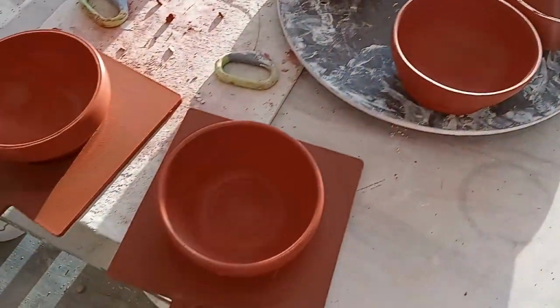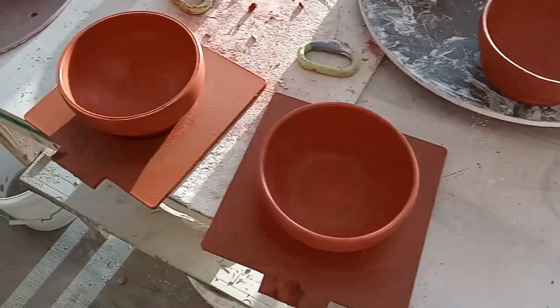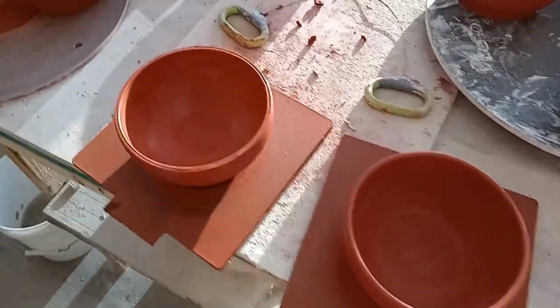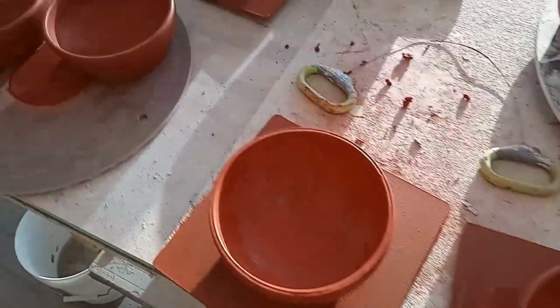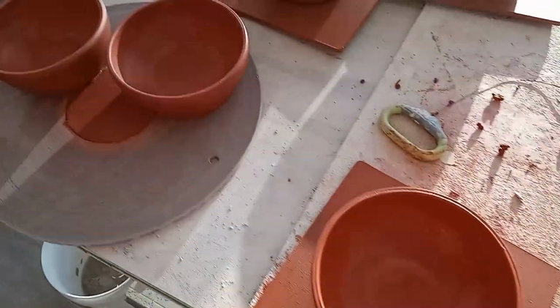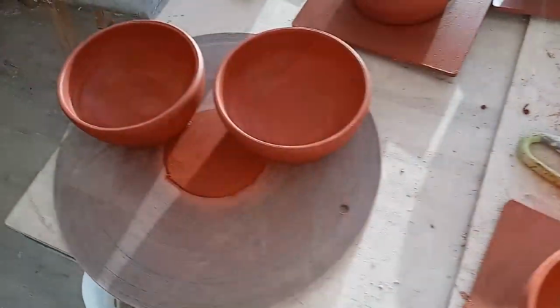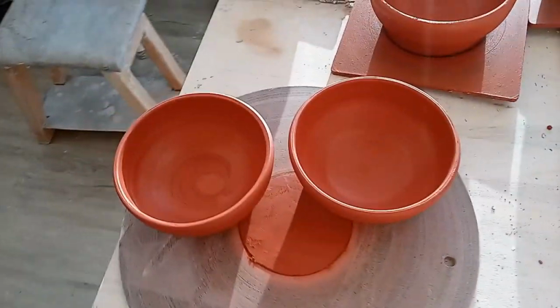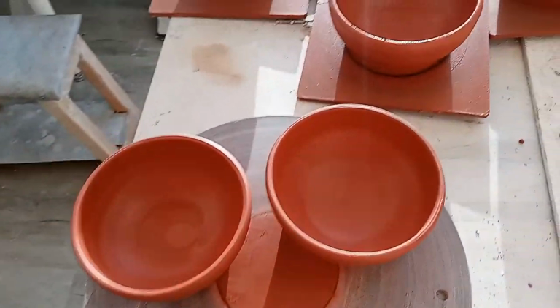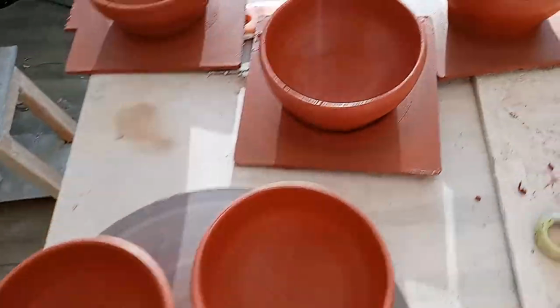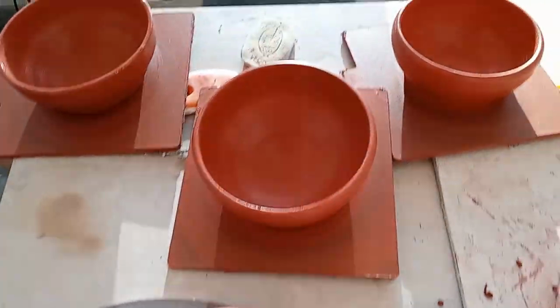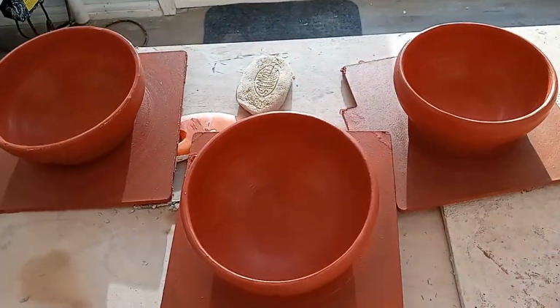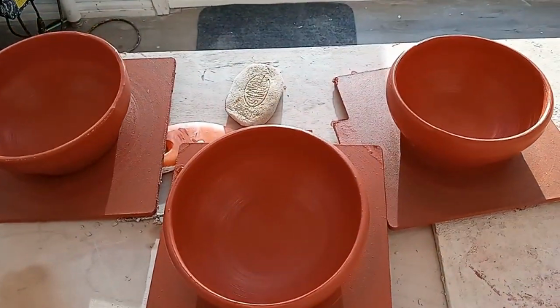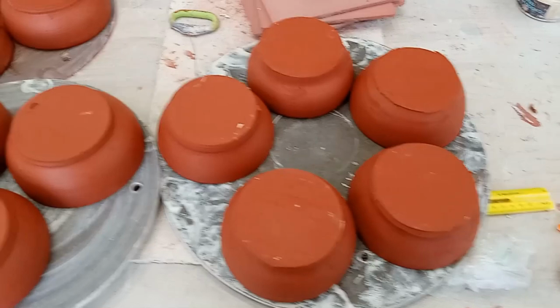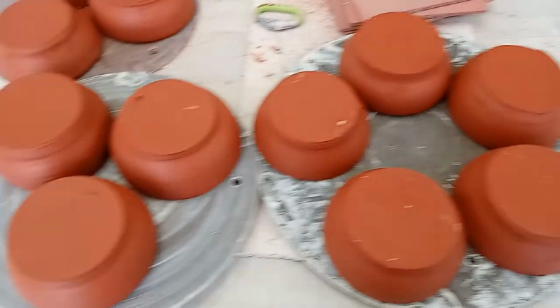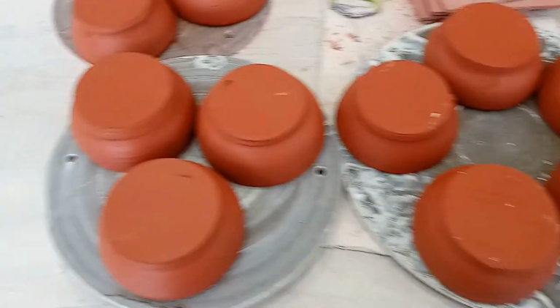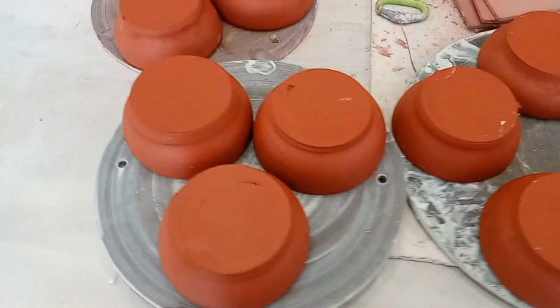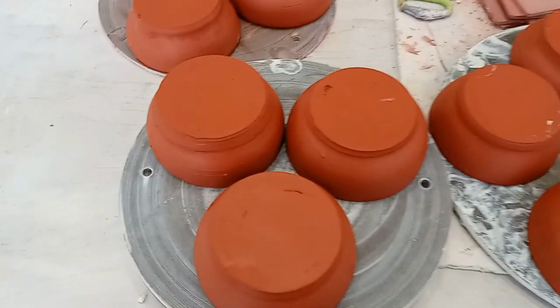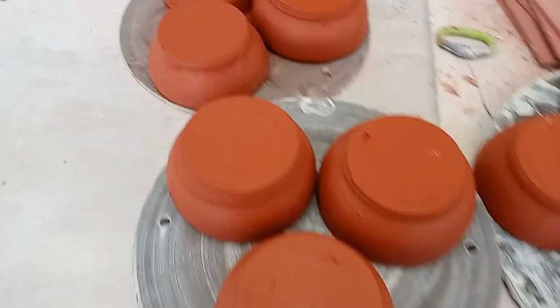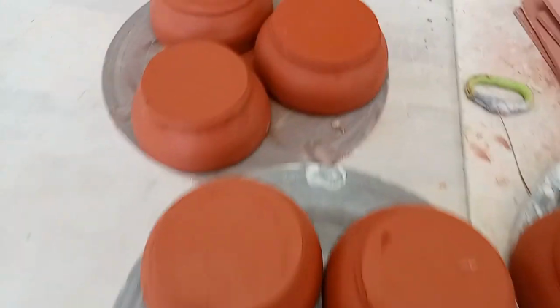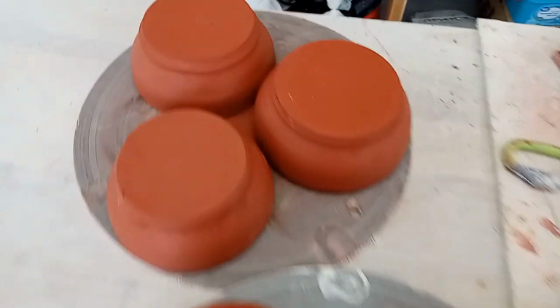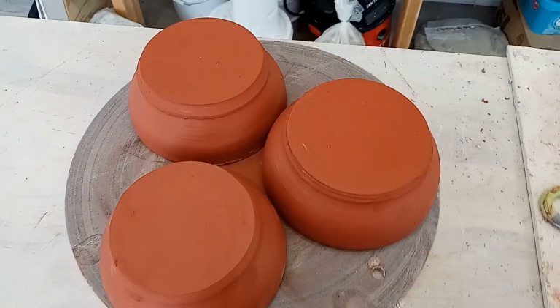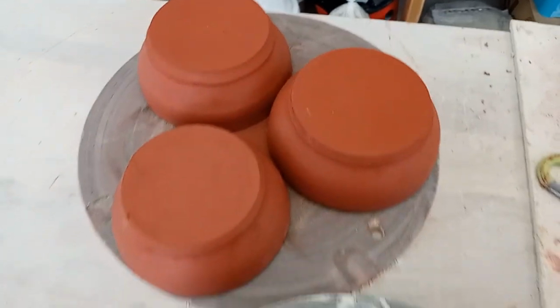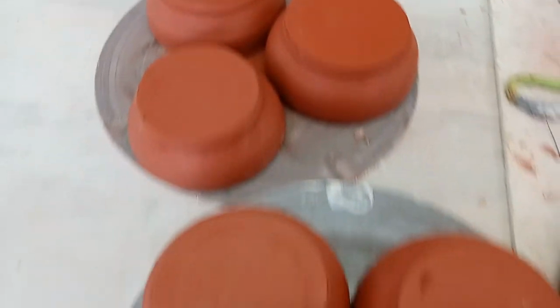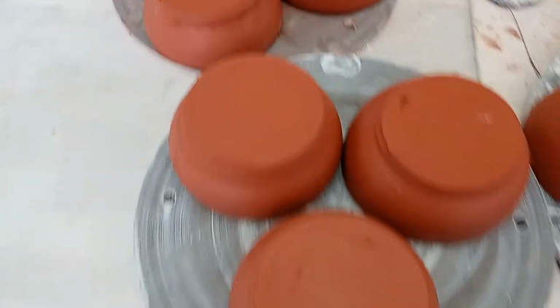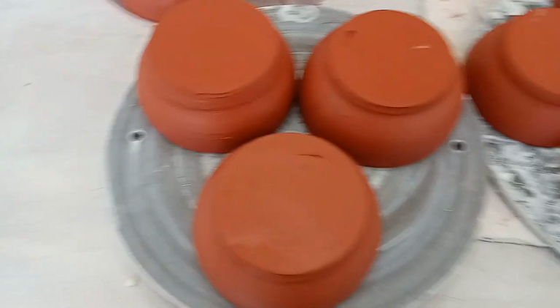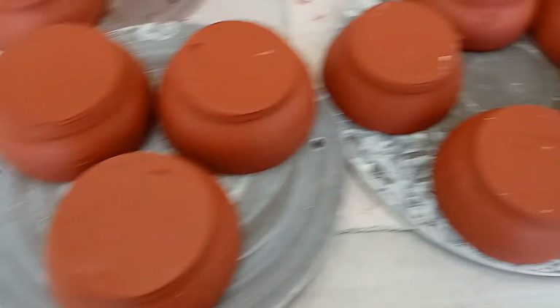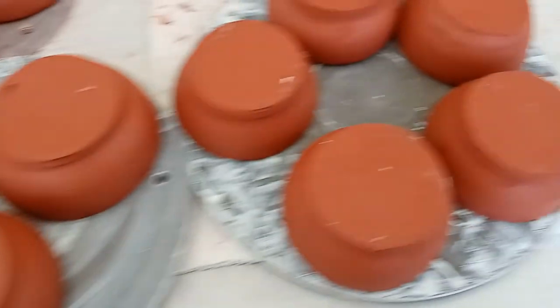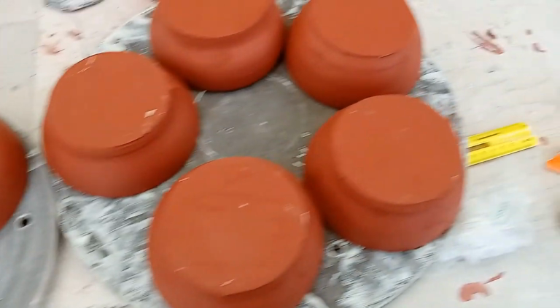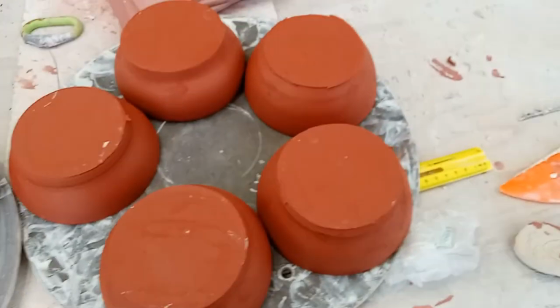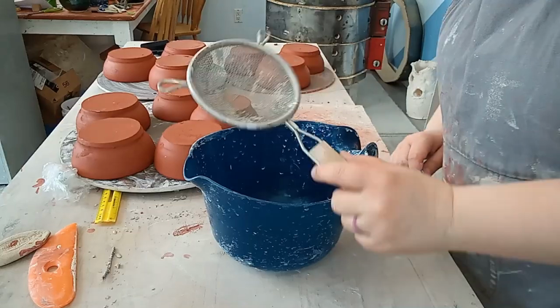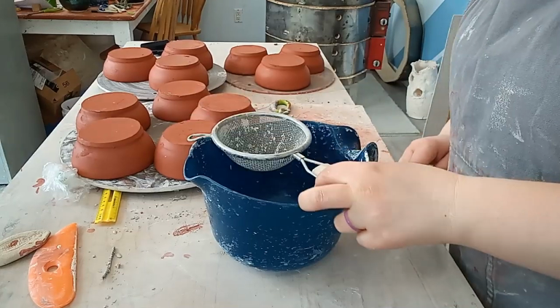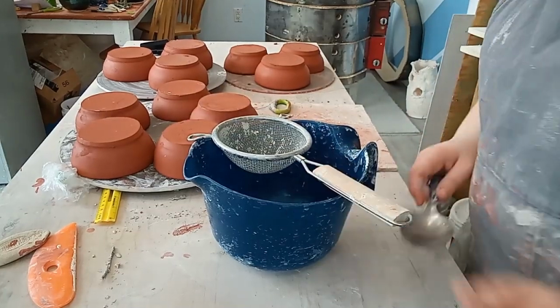When I finished throwing them all and put them out on my table, the sun was lower in the sky and it almost made the bowls look like they were glowing. I wired off and flipped the bowls when they were leather hard and then I got back to that bucket of slip I'd left to slake for later.